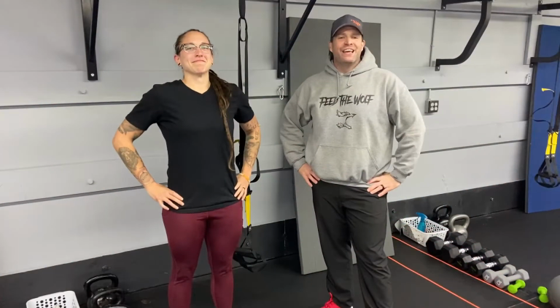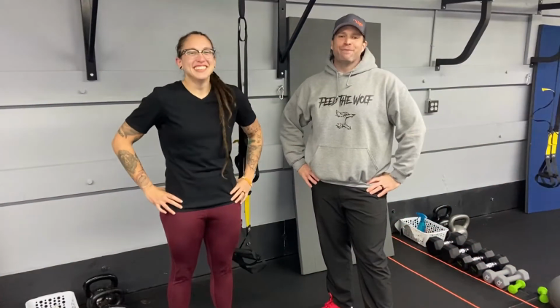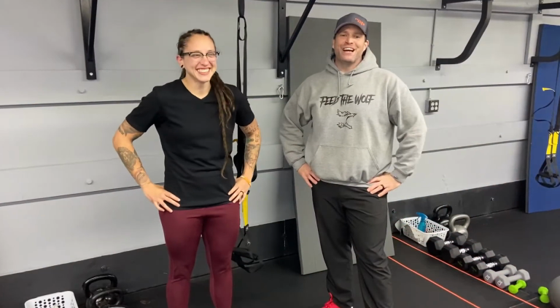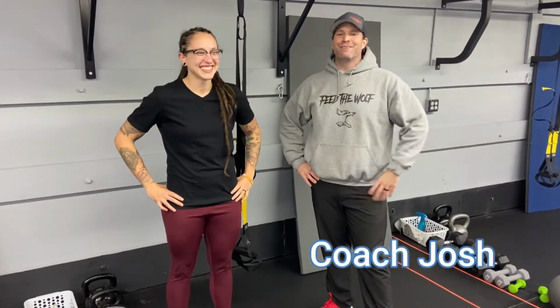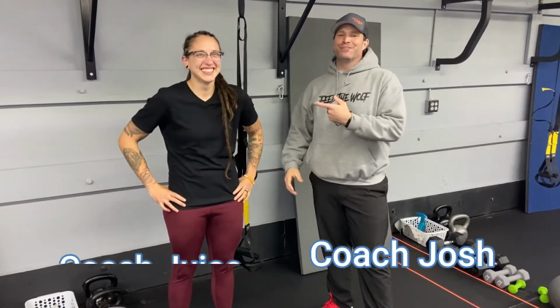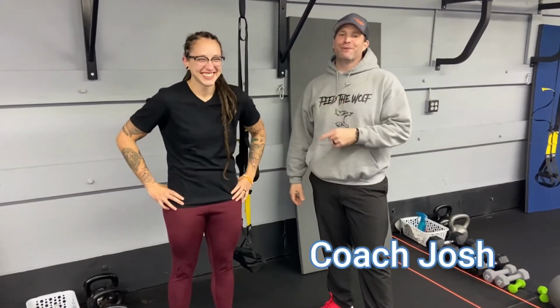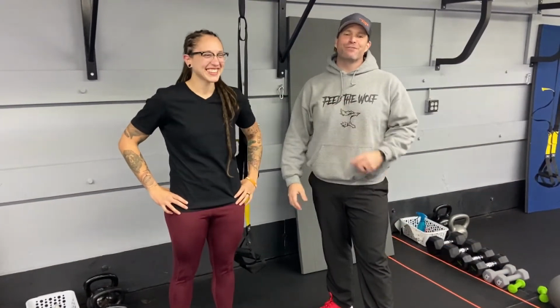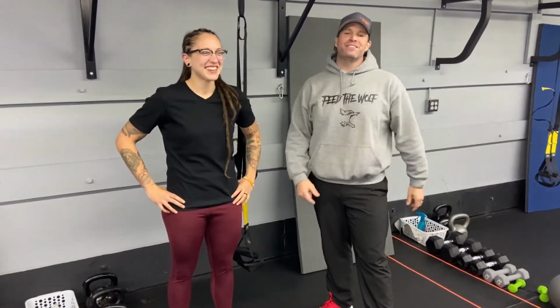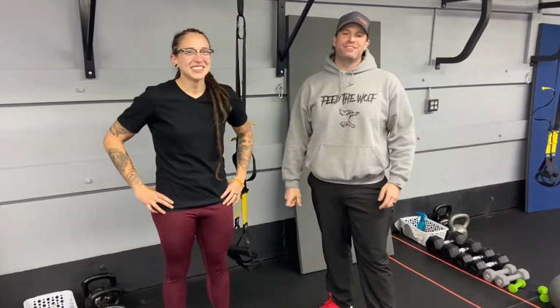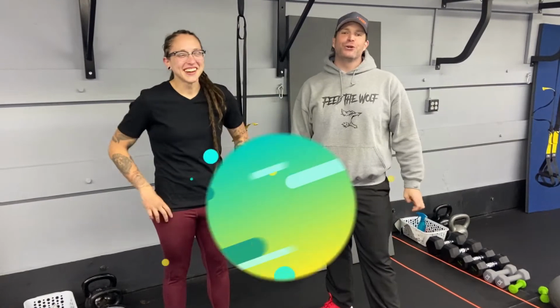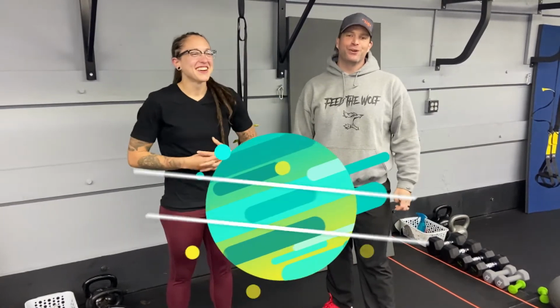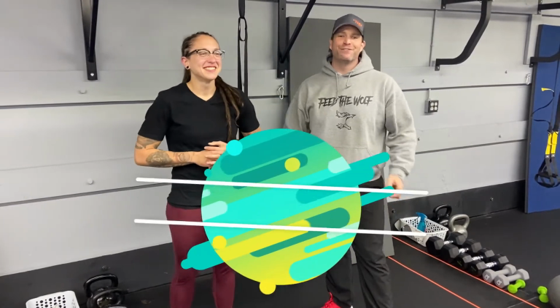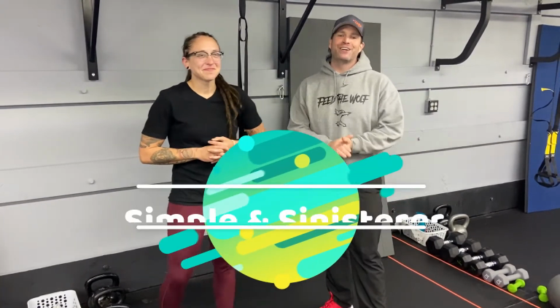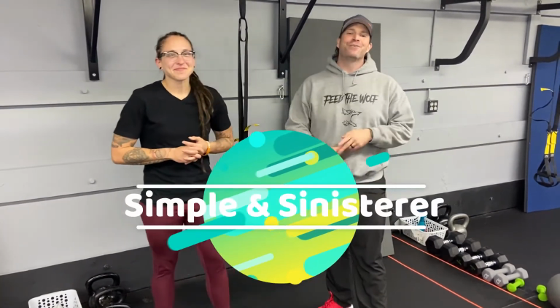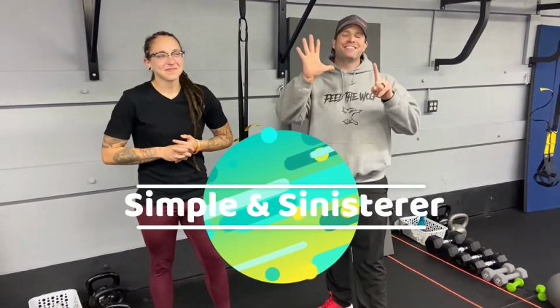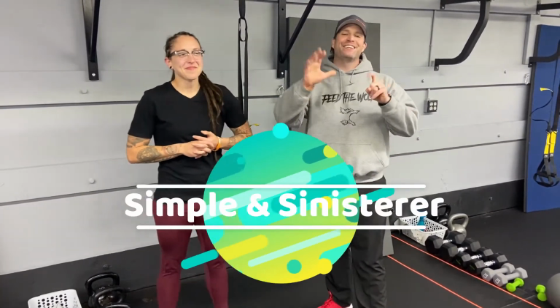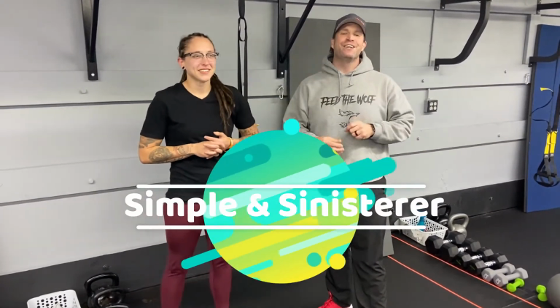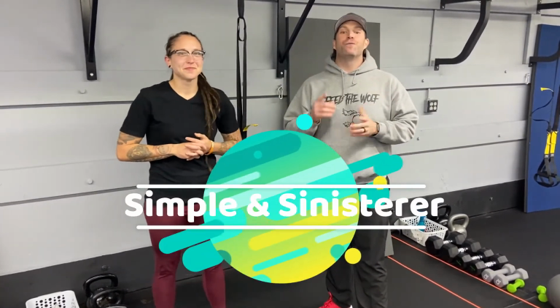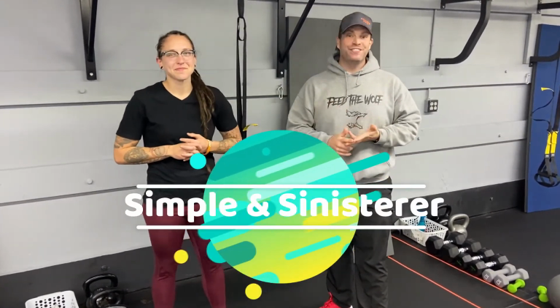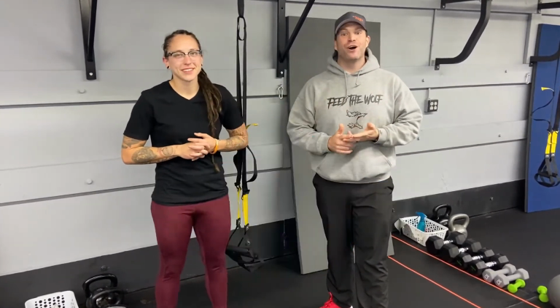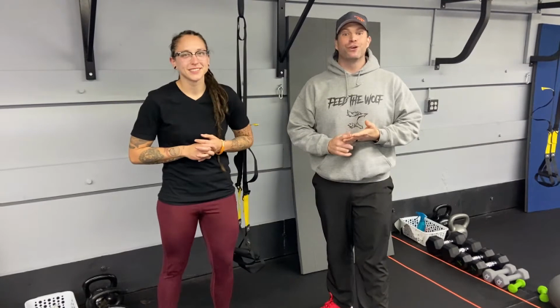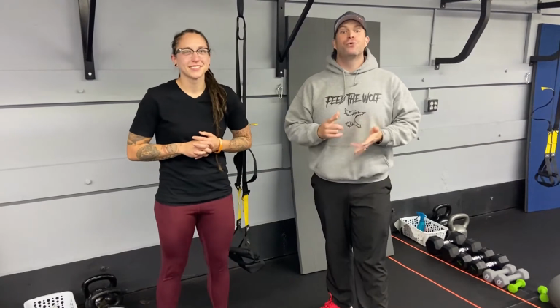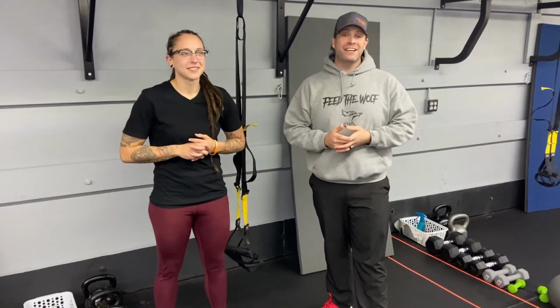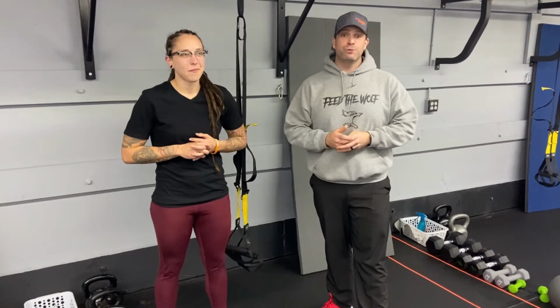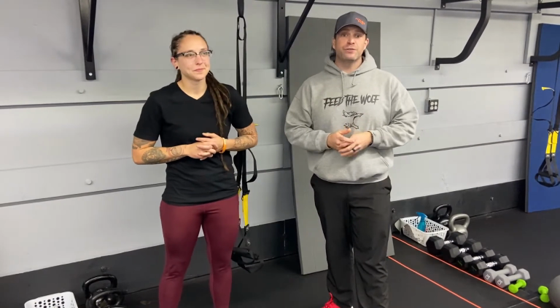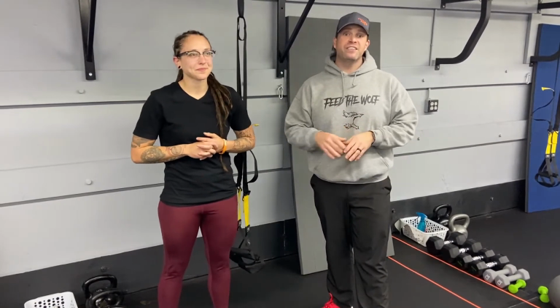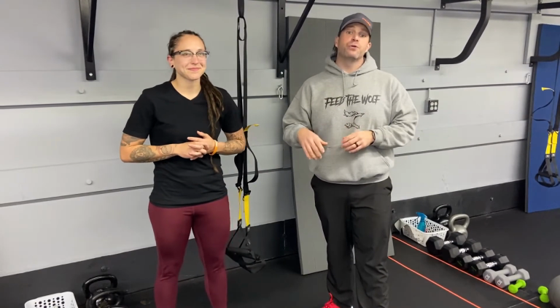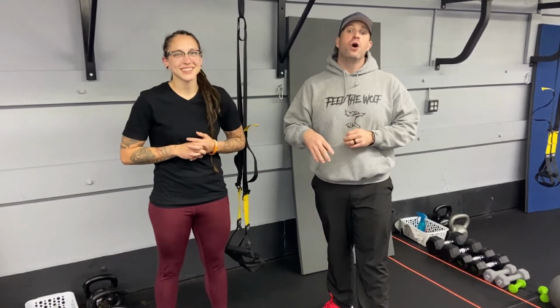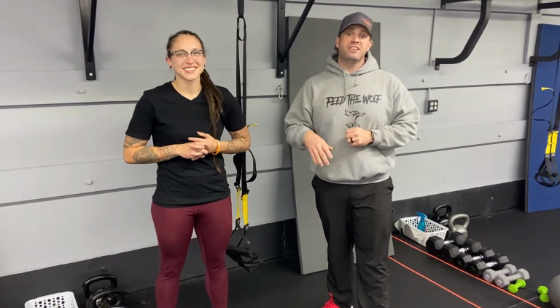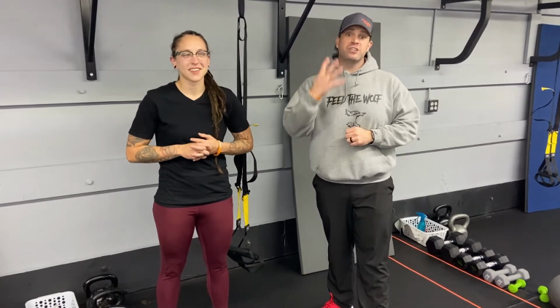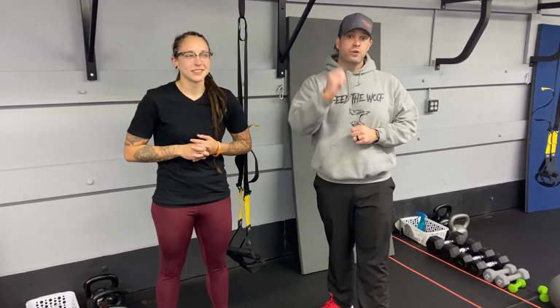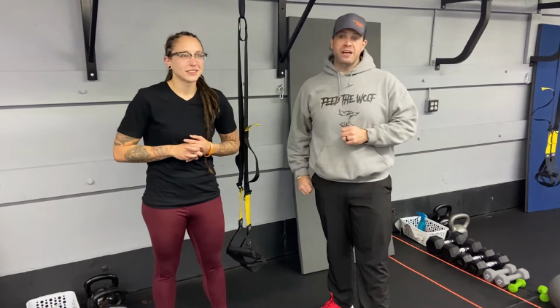Hey, what's up everybody? It's Josh here. I'm here with Coach Juice, and we're gonna go over this week's Simple and Sinister workout. So for this workout, we're gonna have six exercises. You're gonna go 40 seconds of hard work, 20 seconds of switch between exercises, and we're gonna go through all six exercises four times.